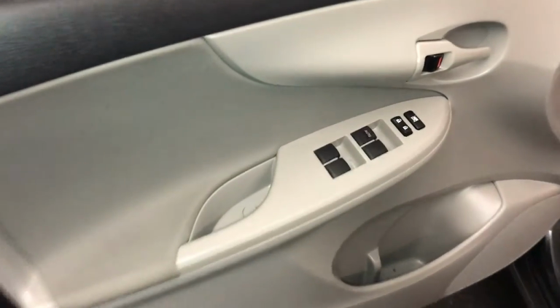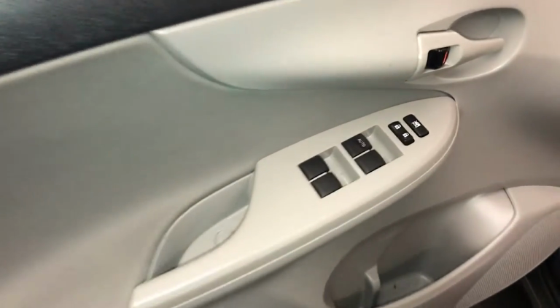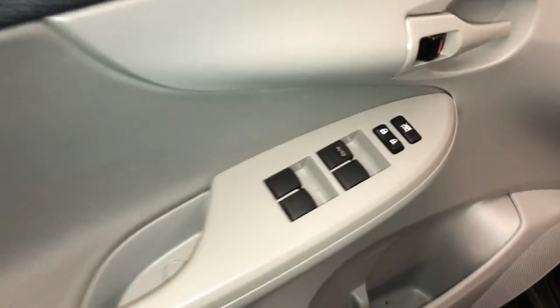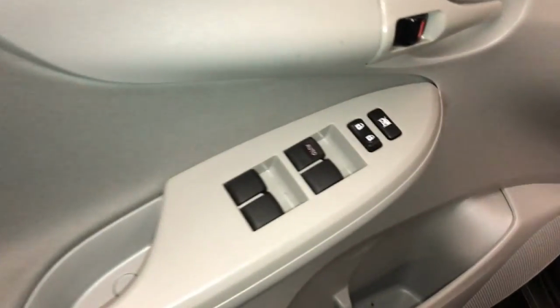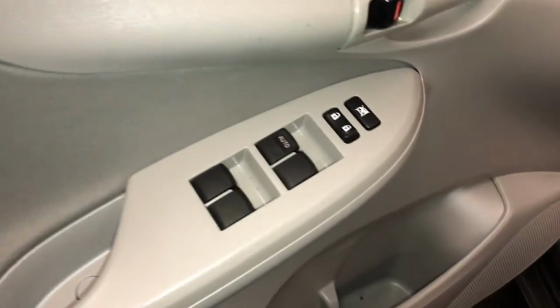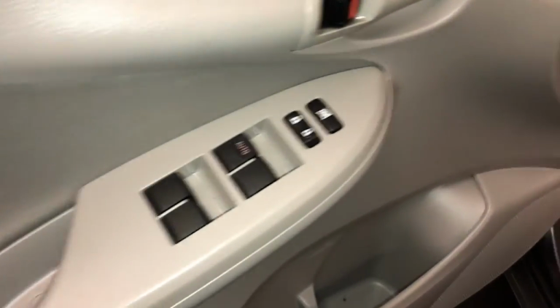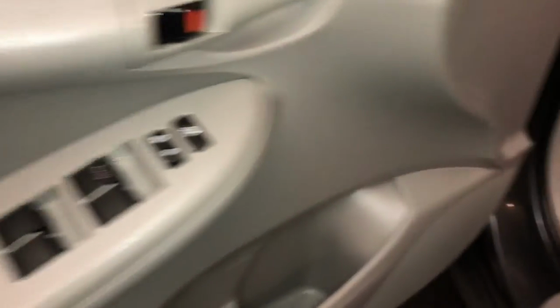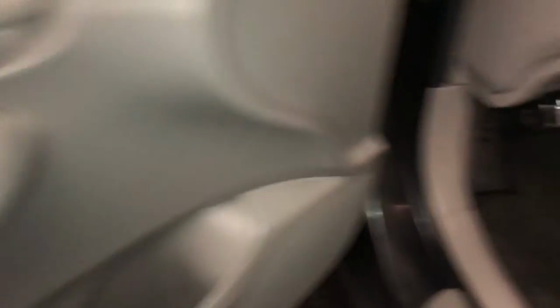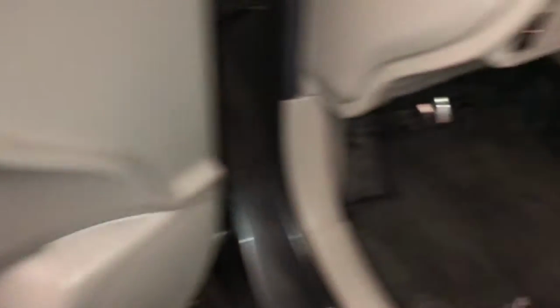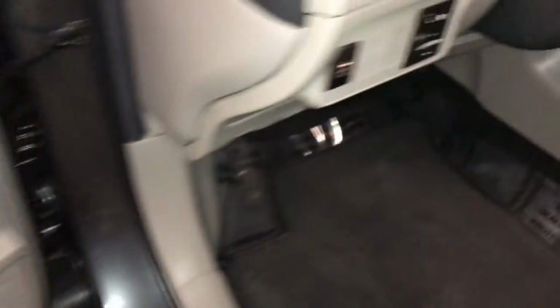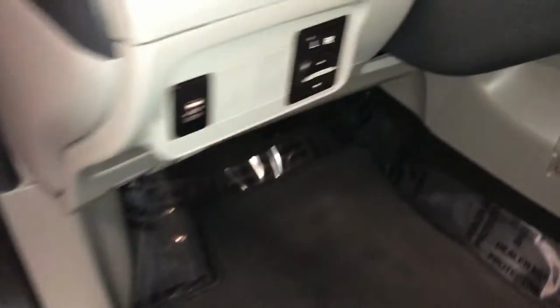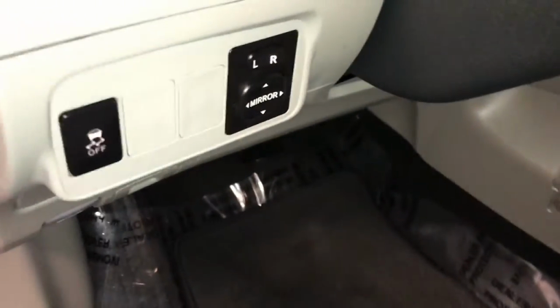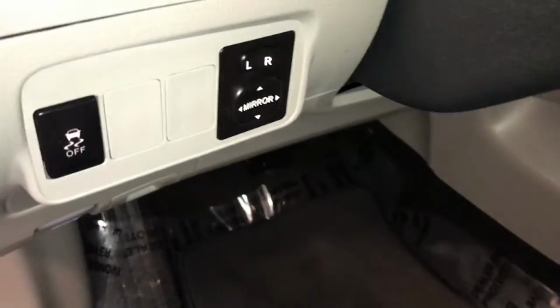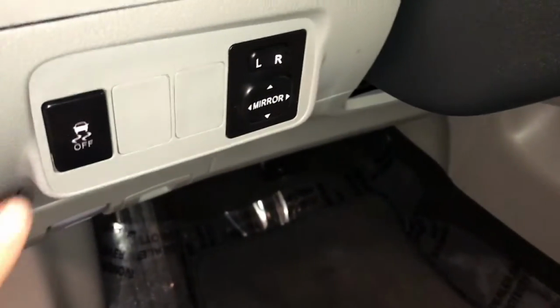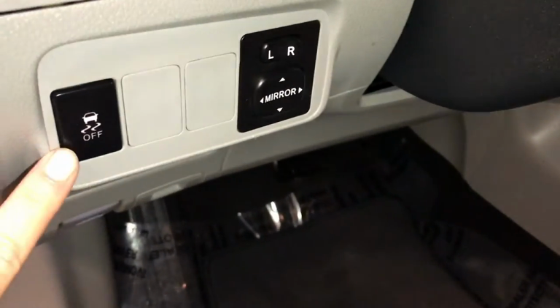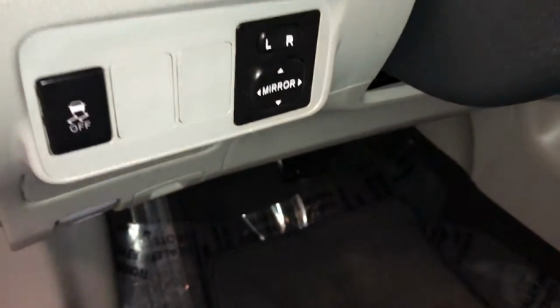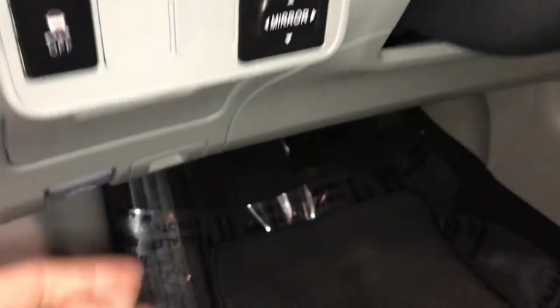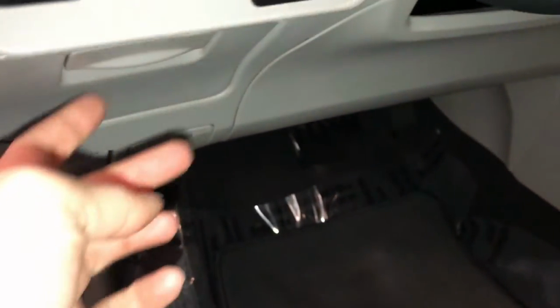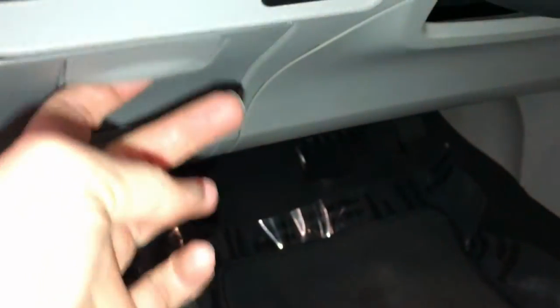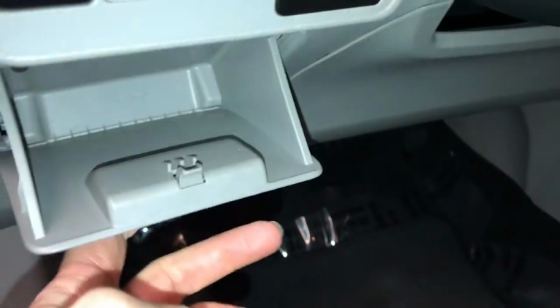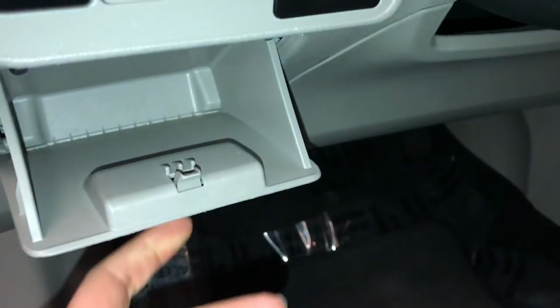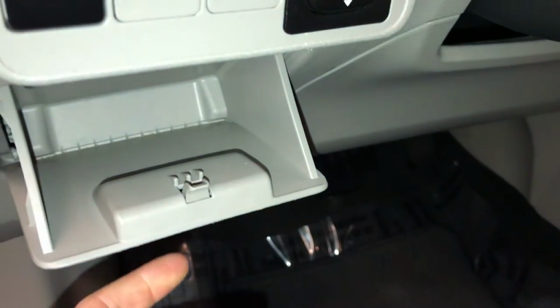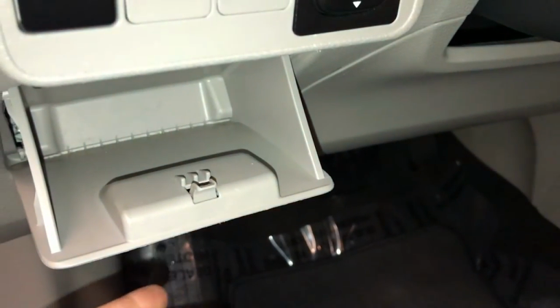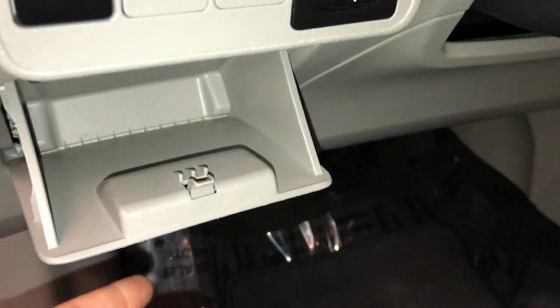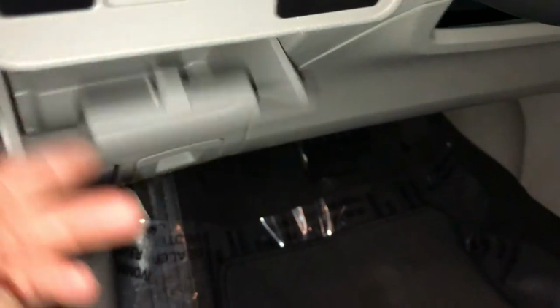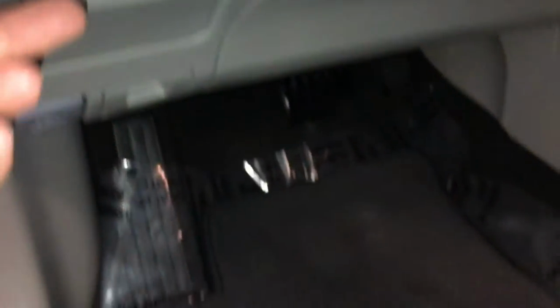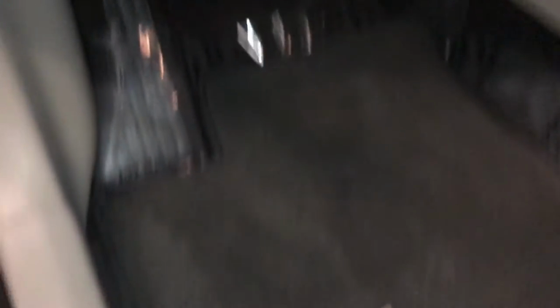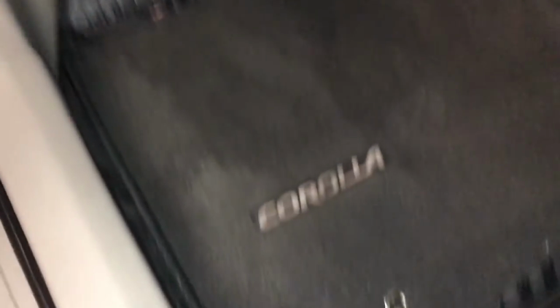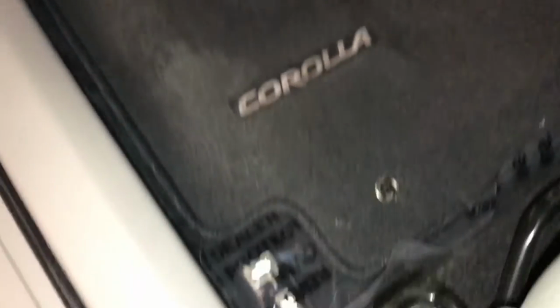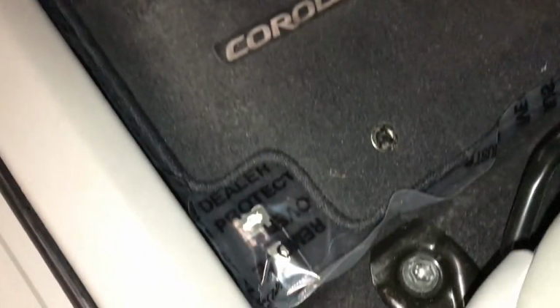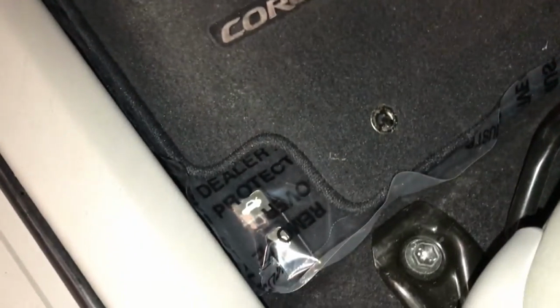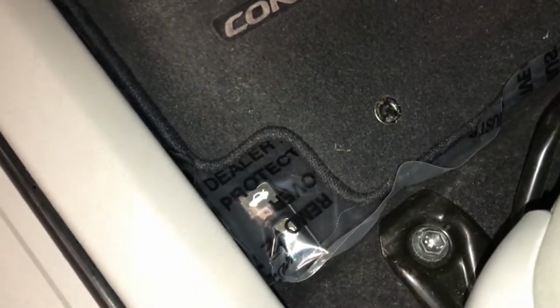Powered windows, locks and side mirrors. Traction control, little storage compartments. On the floor you'll find your trunk and gas cap release.